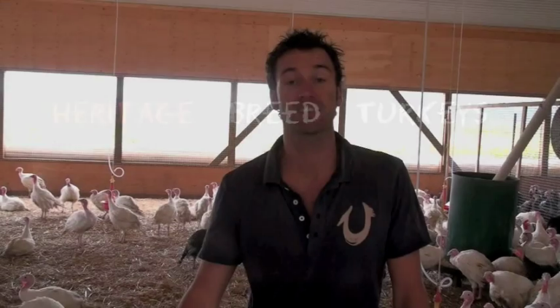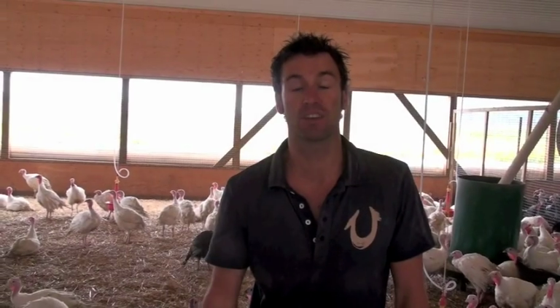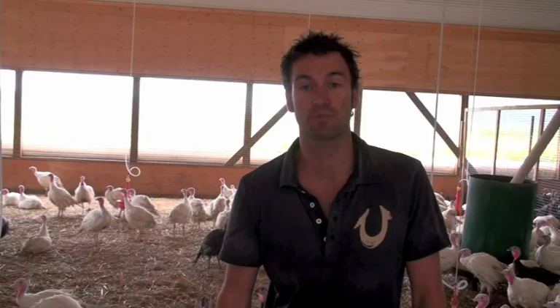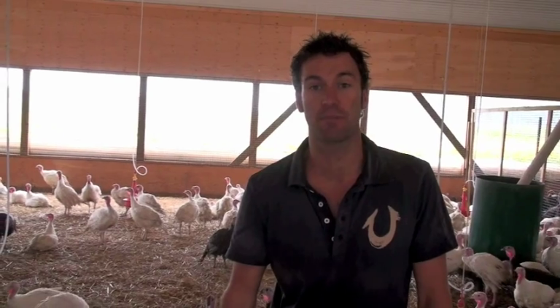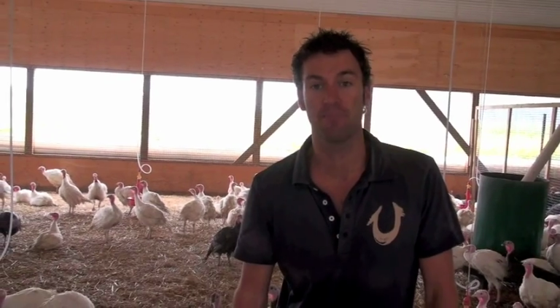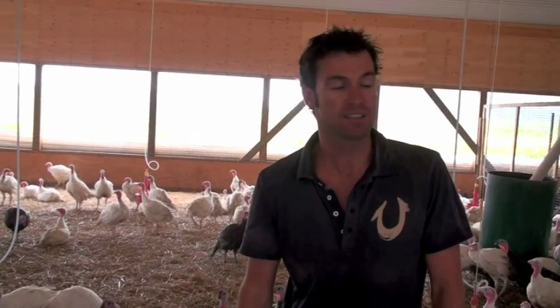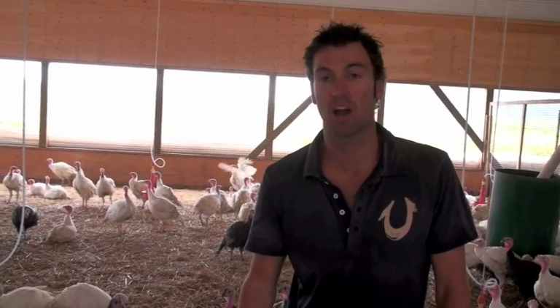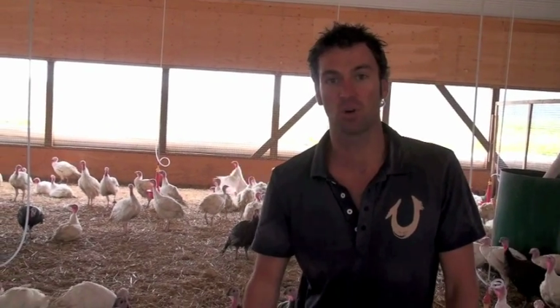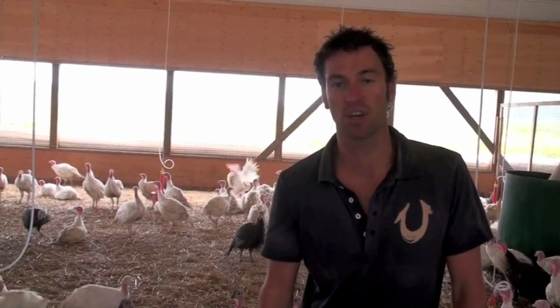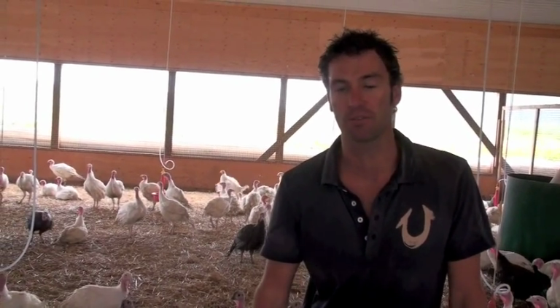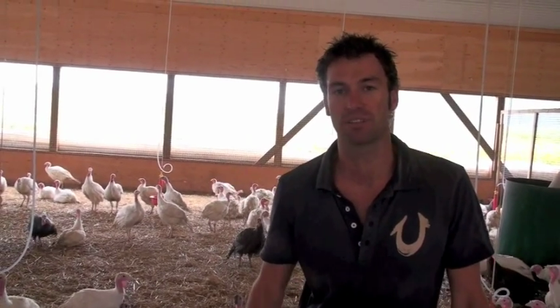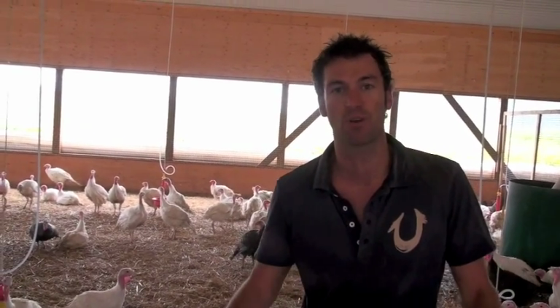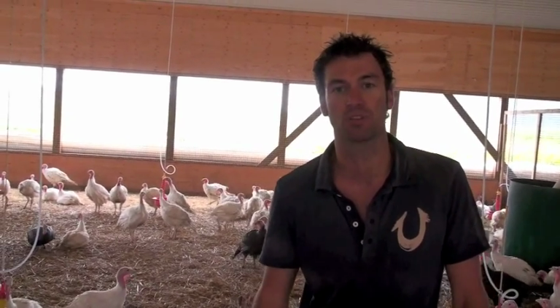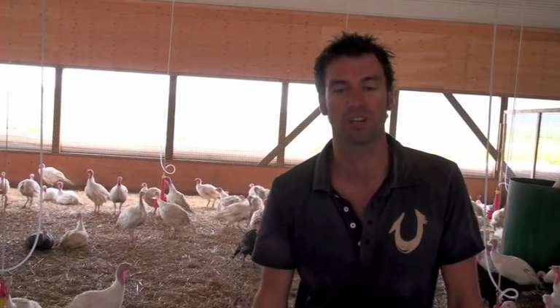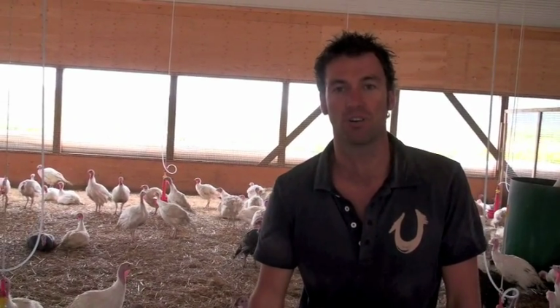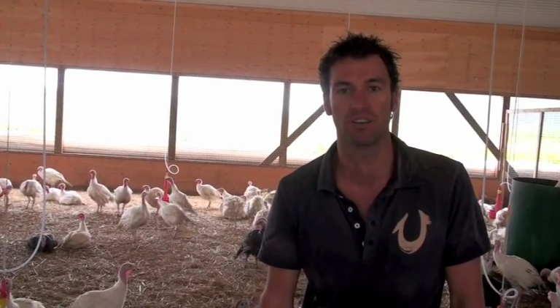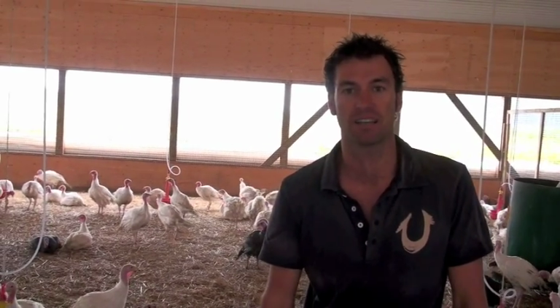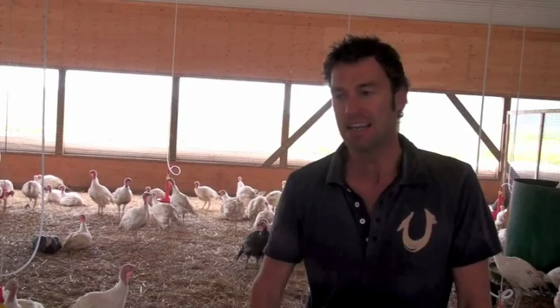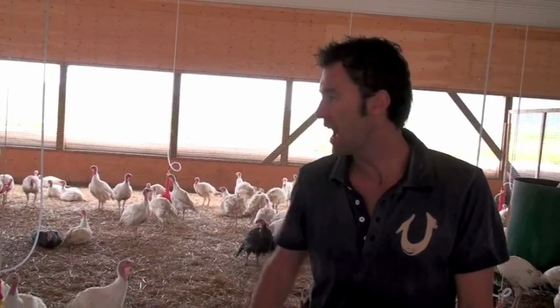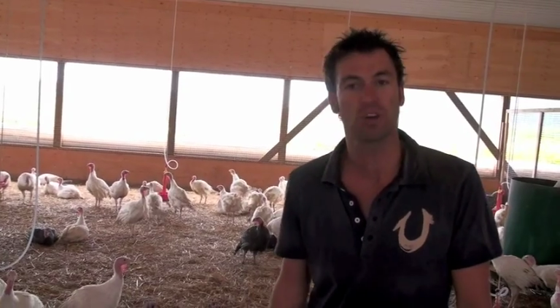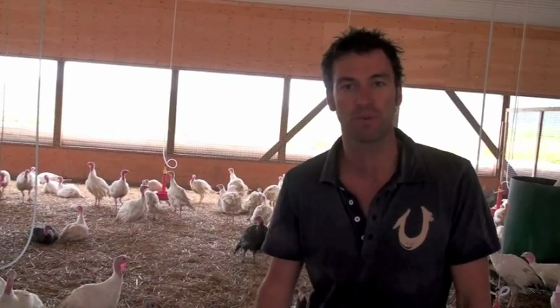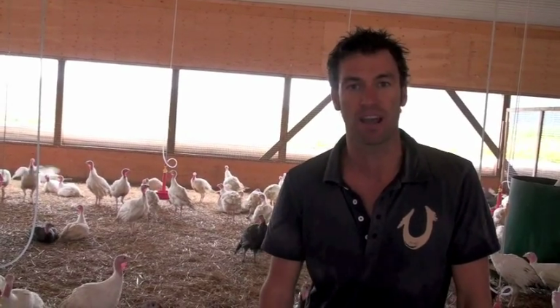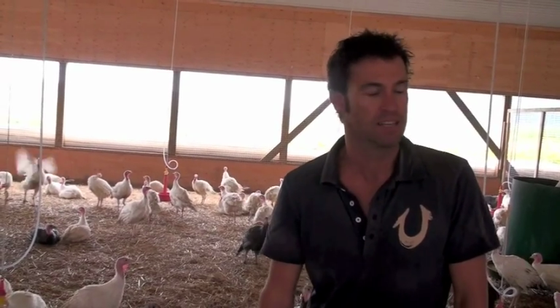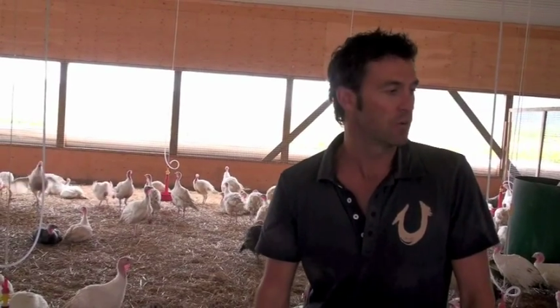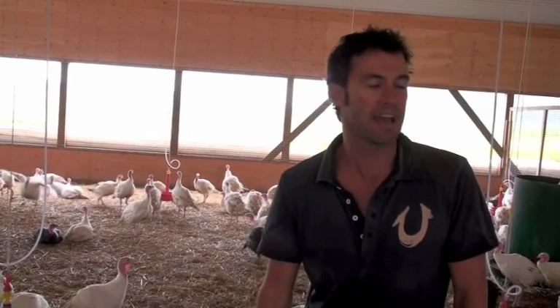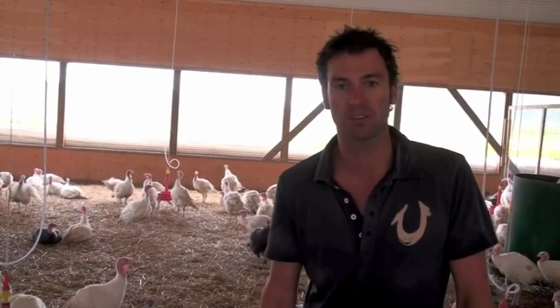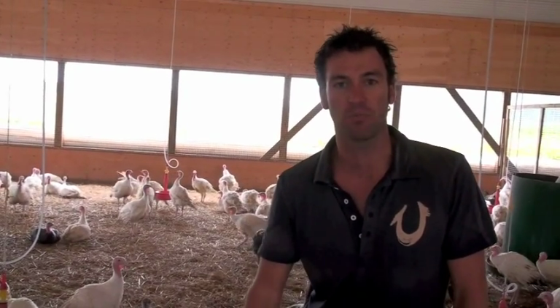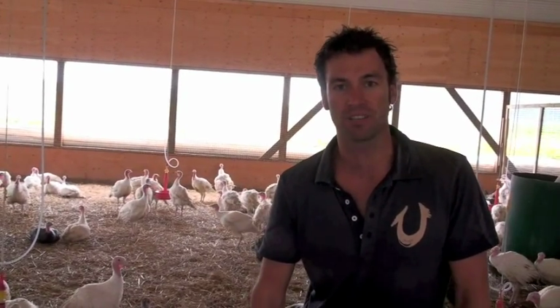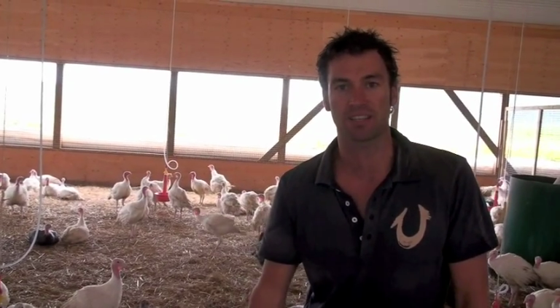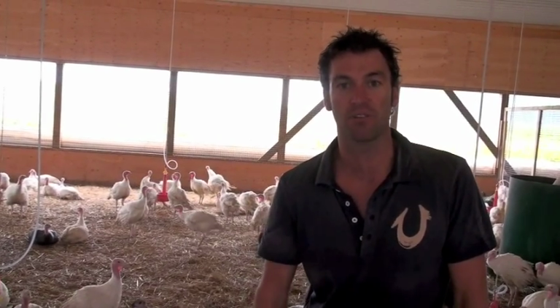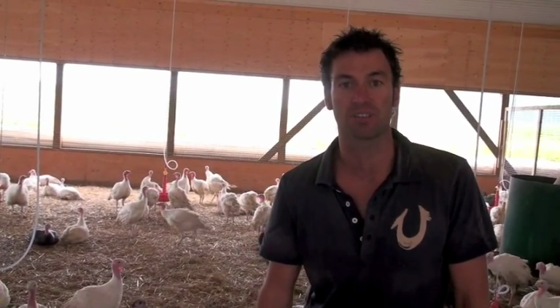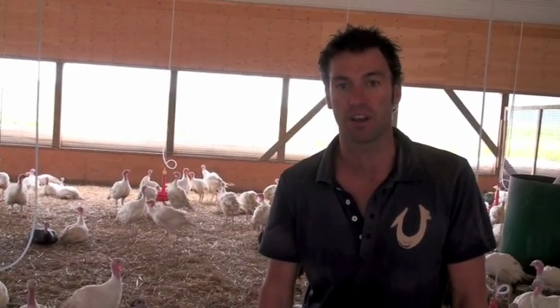Thanksgiving and Christmas coming up, so it's time to talk turkey. I thought it would be a great opportunity to show you guys how our turkeys are being raised. Our turkey breeder just outside of Fergus, Ontario.